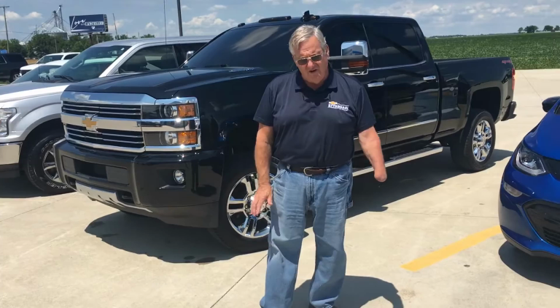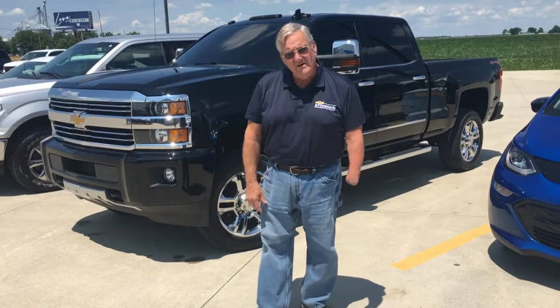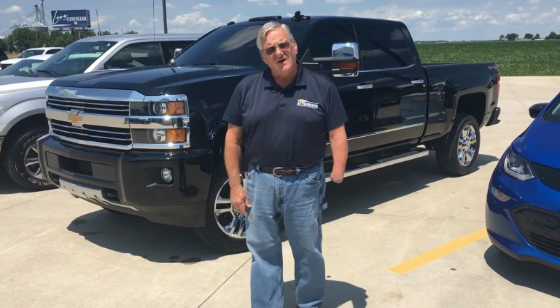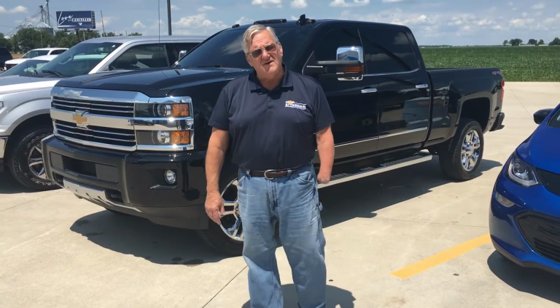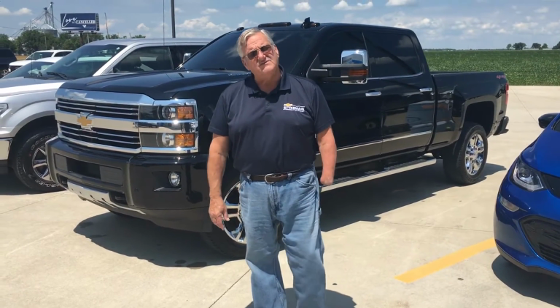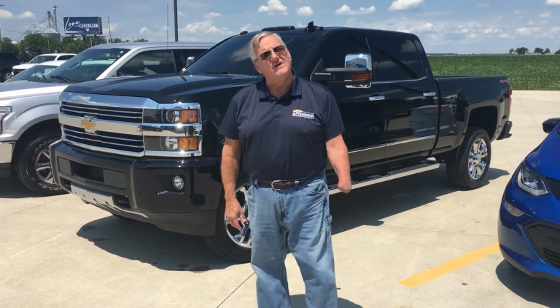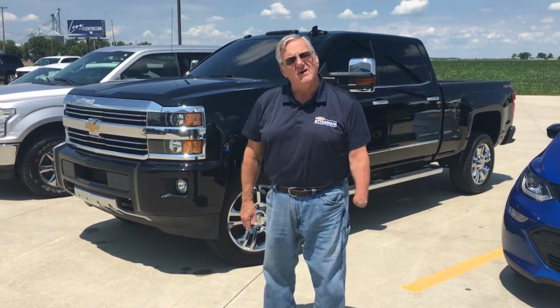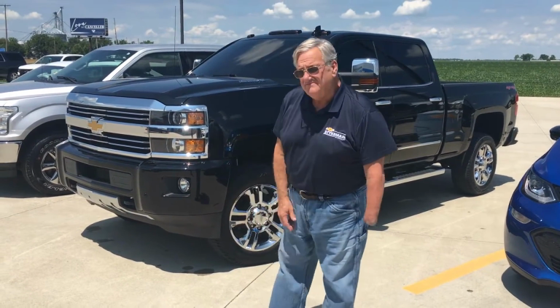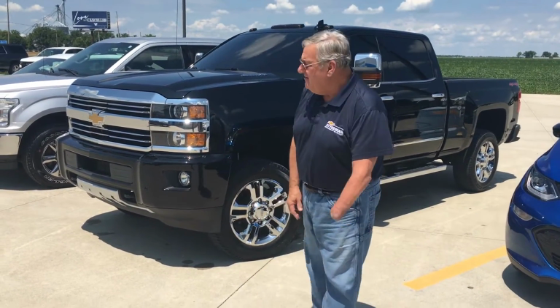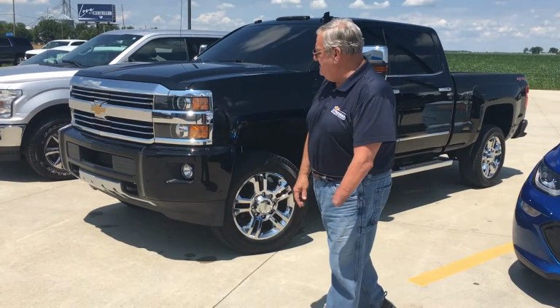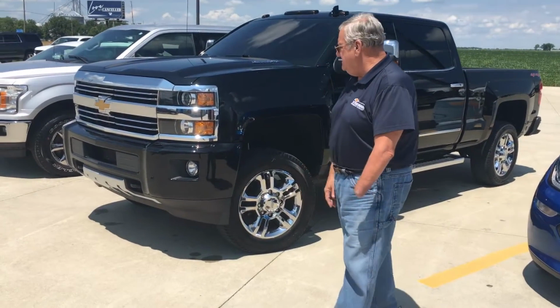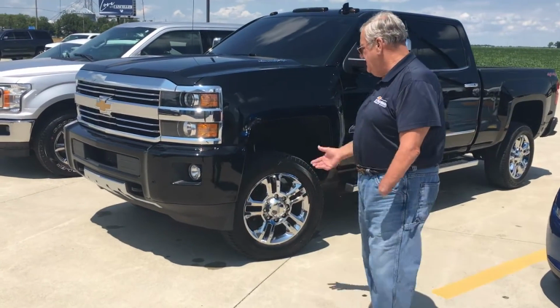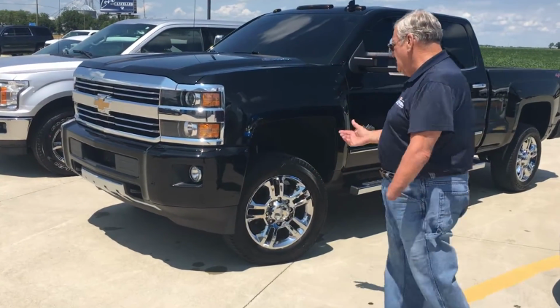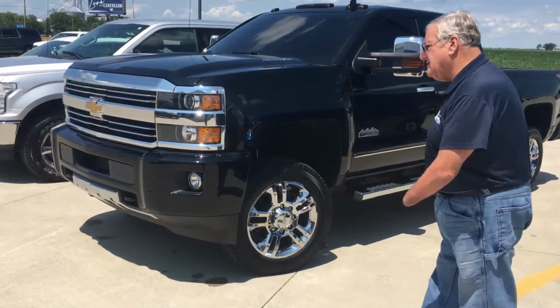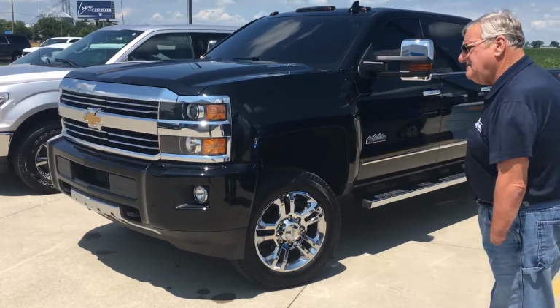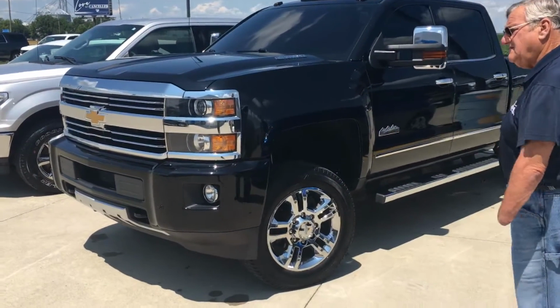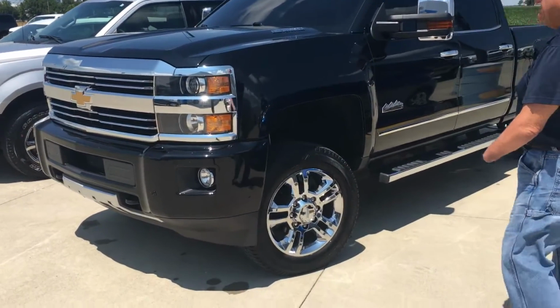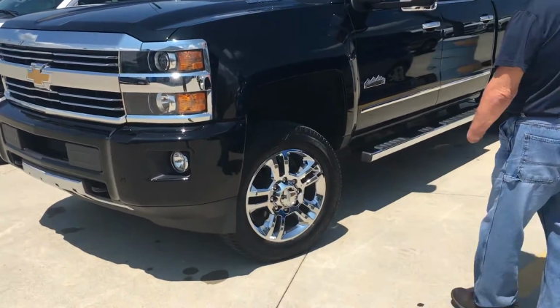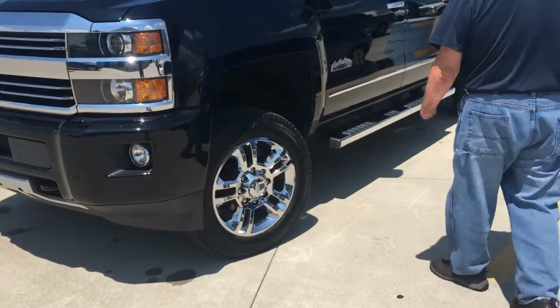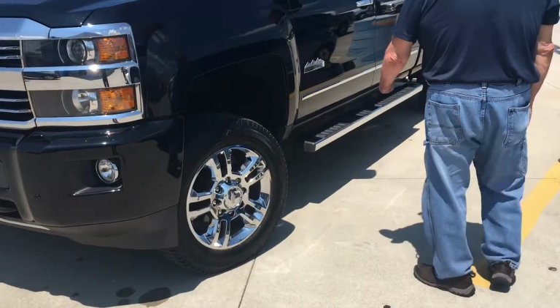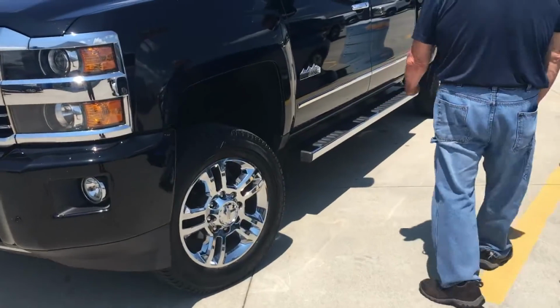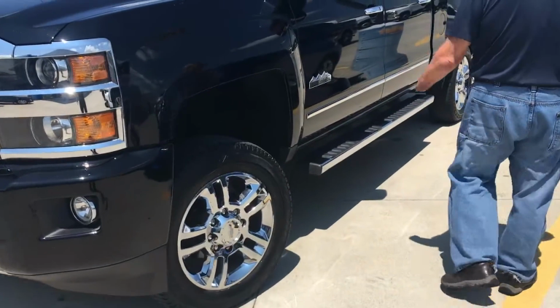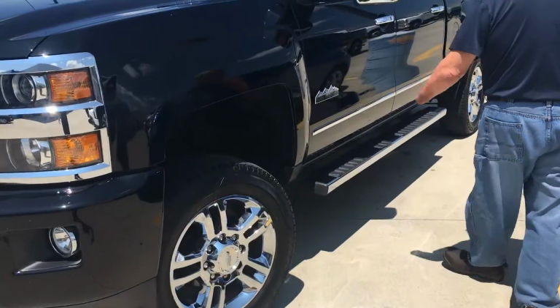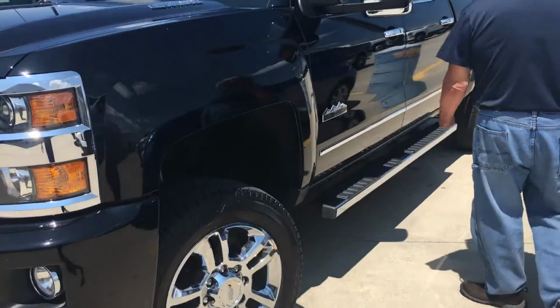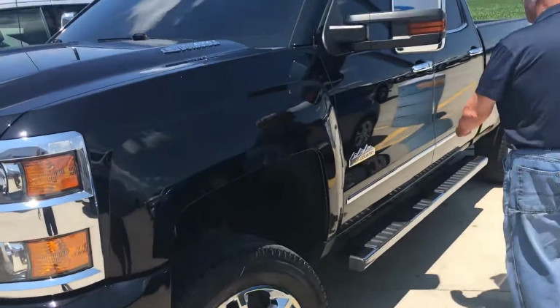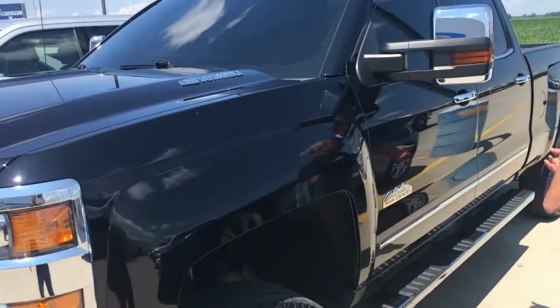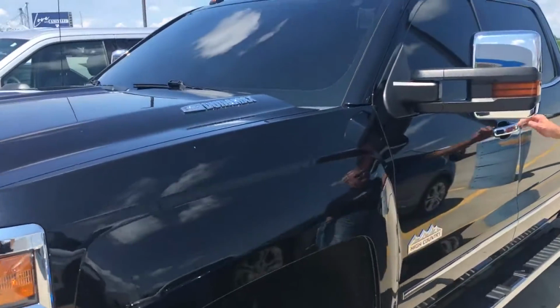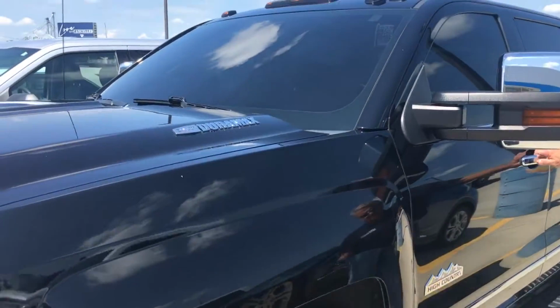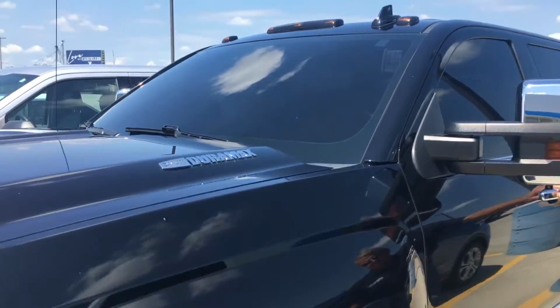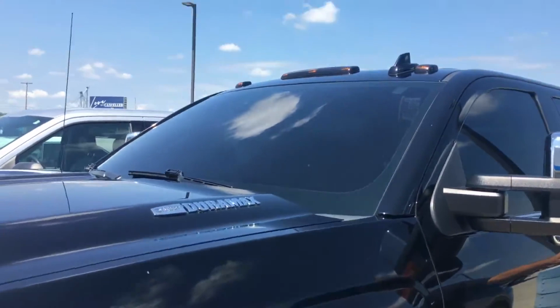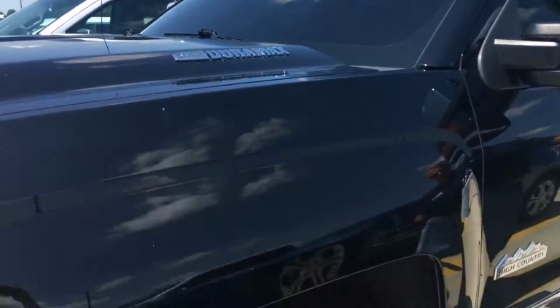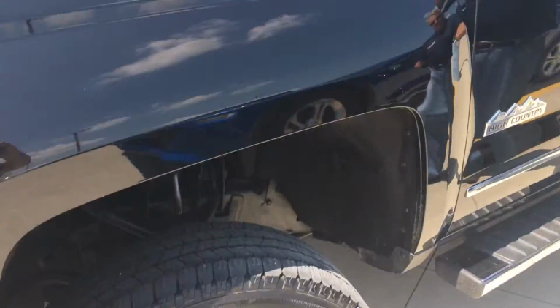Well, we got it done, so here we go. Once again, 6.6 Duramax, High Country, and you can see black in color.